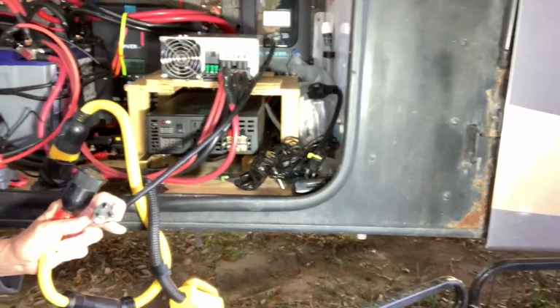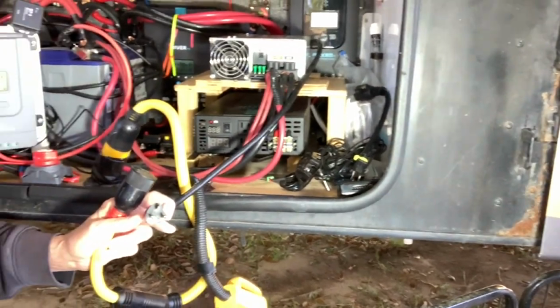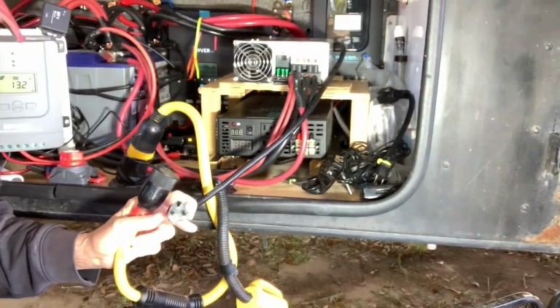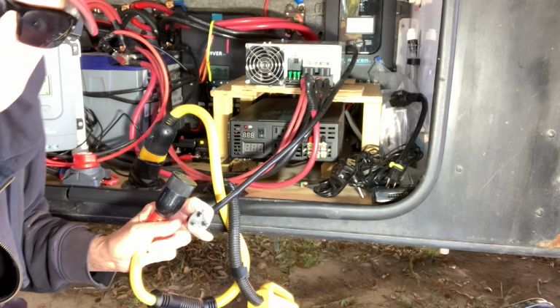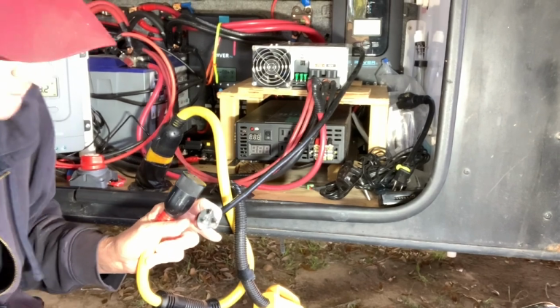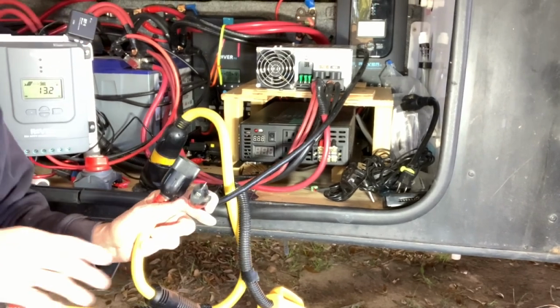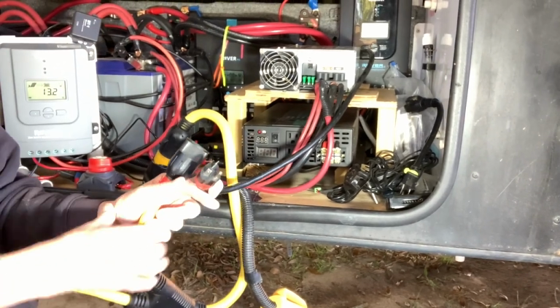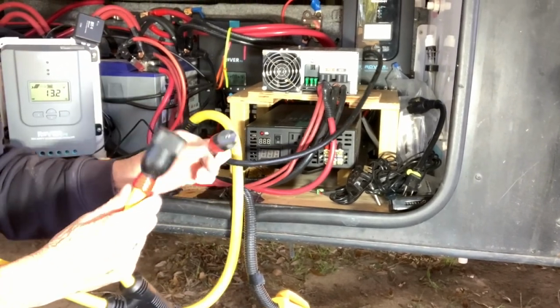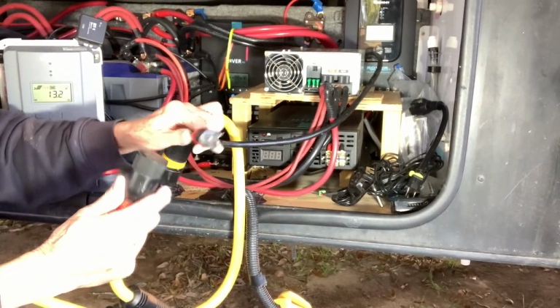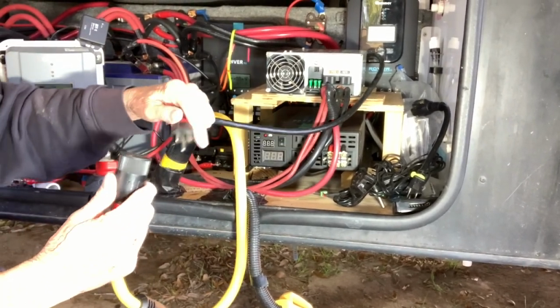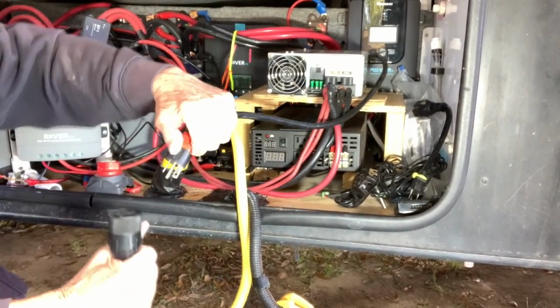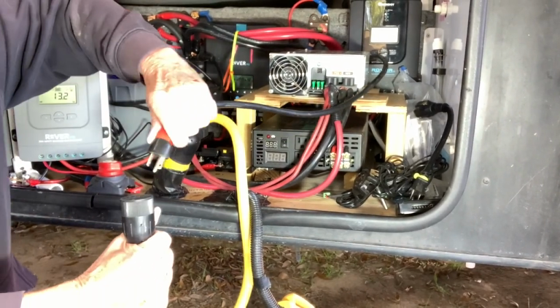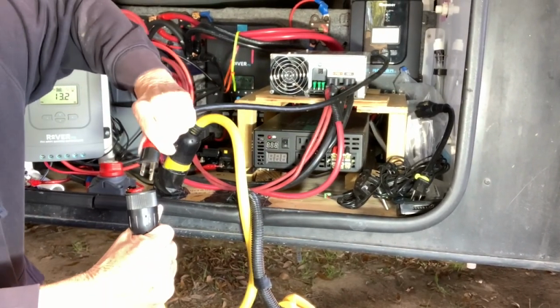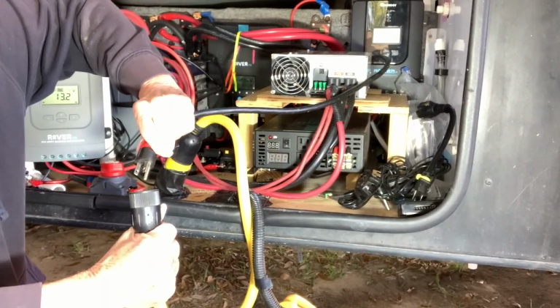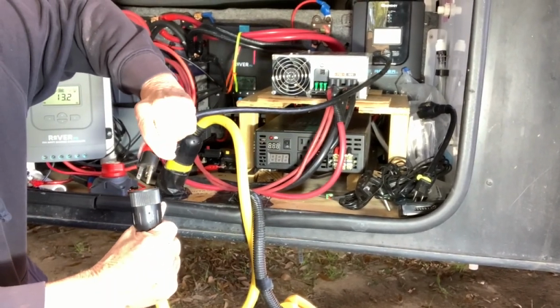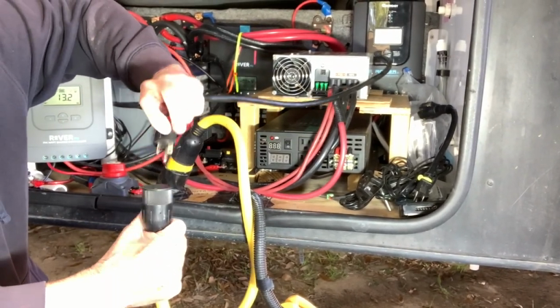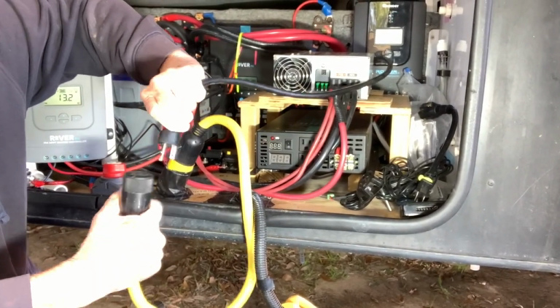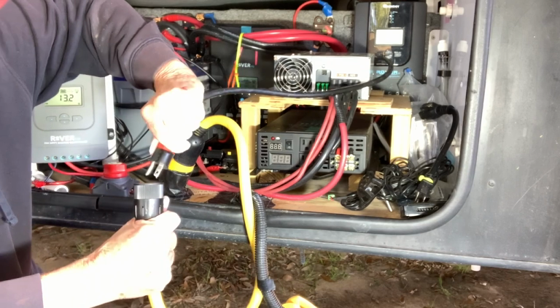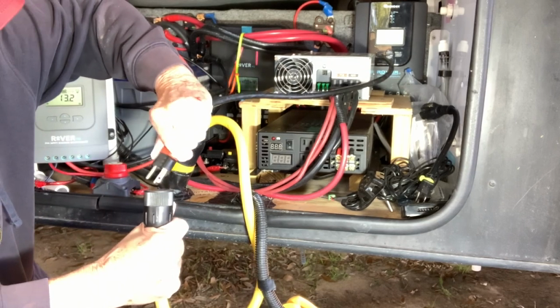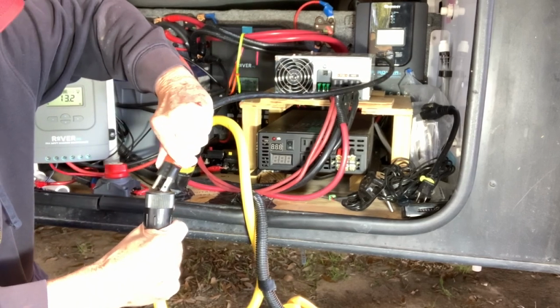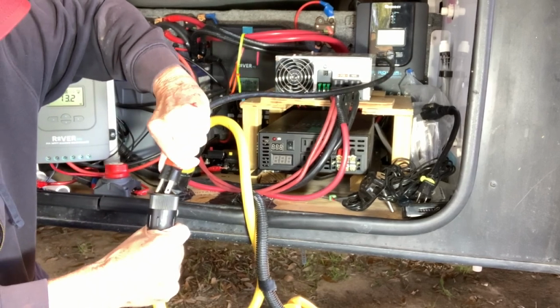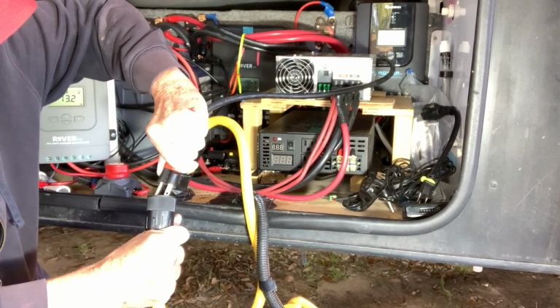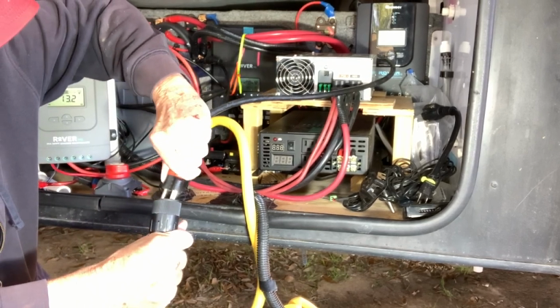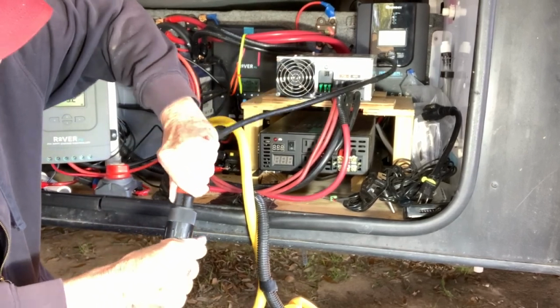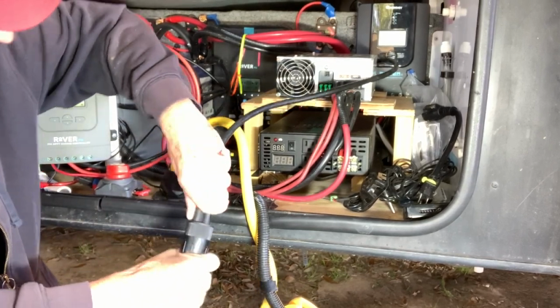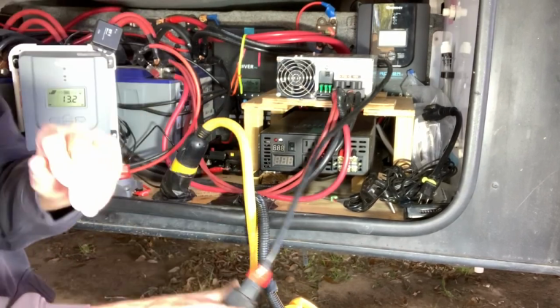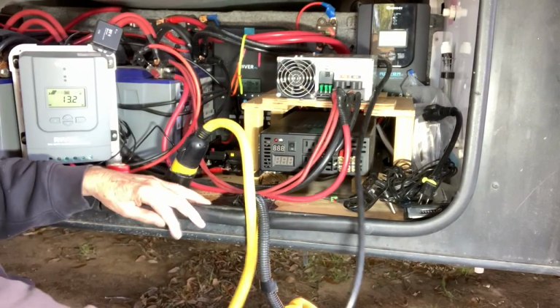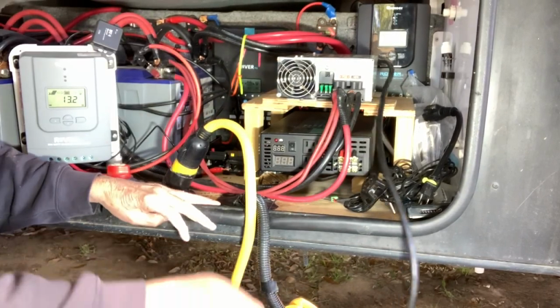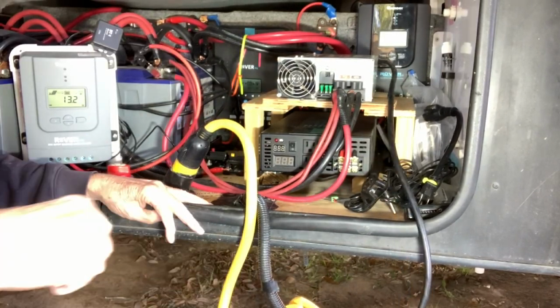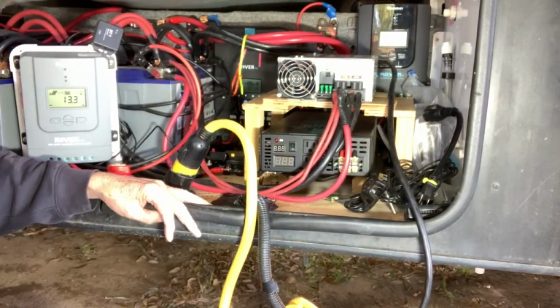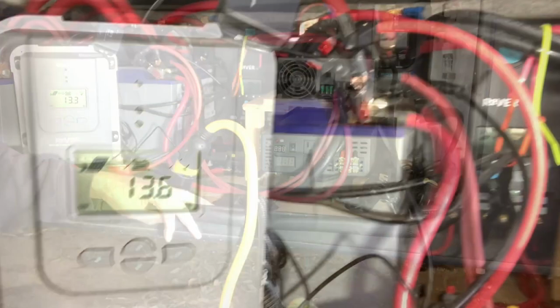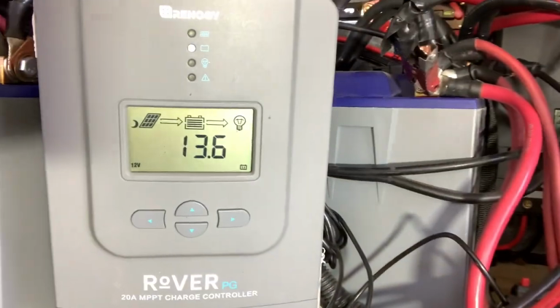Now let's set this up. We're just going to plug this in and it's going to start charging. Now we're already reading 13.6 volts.